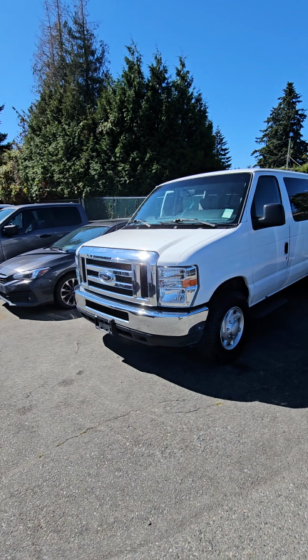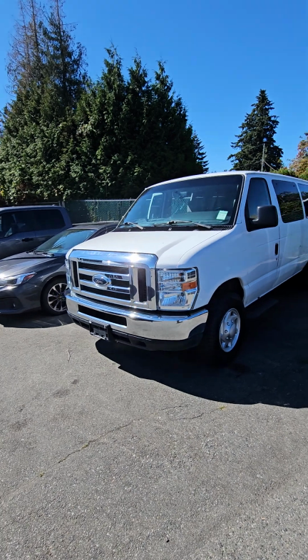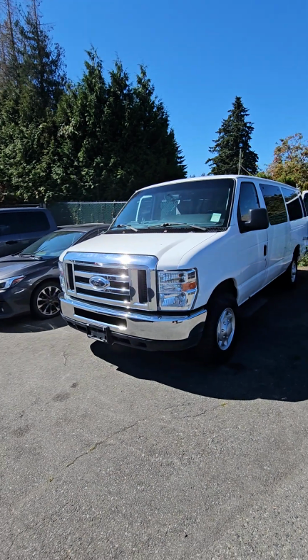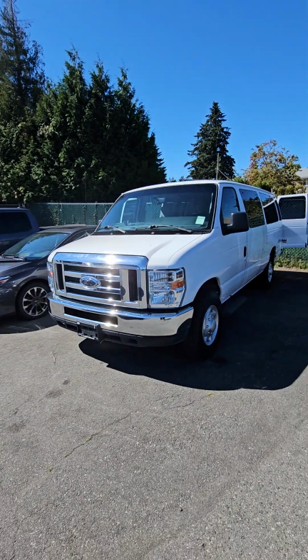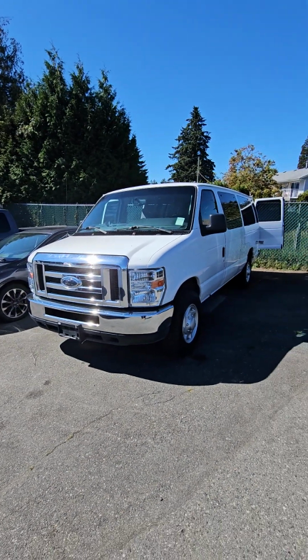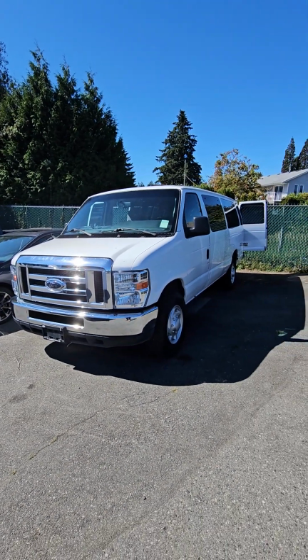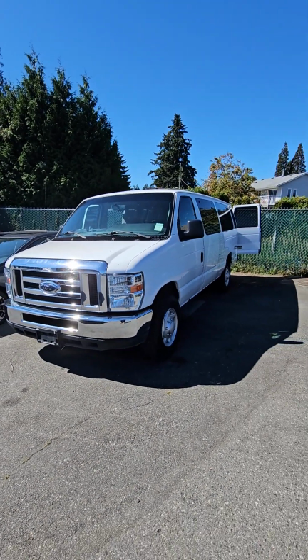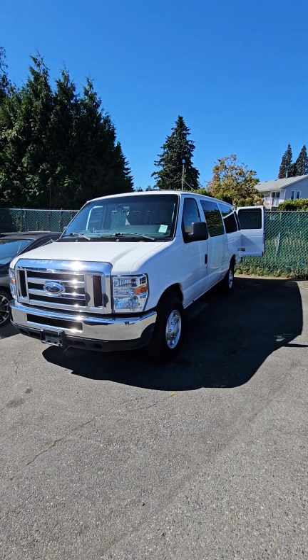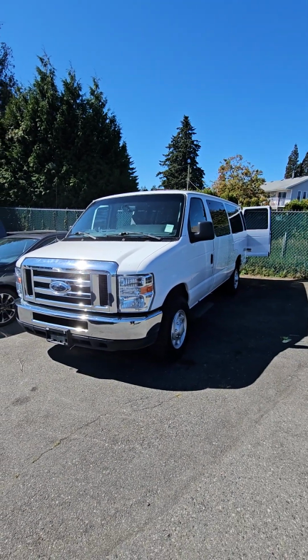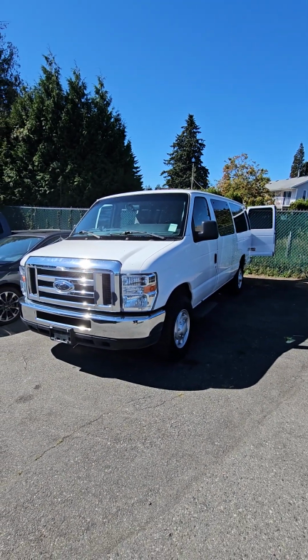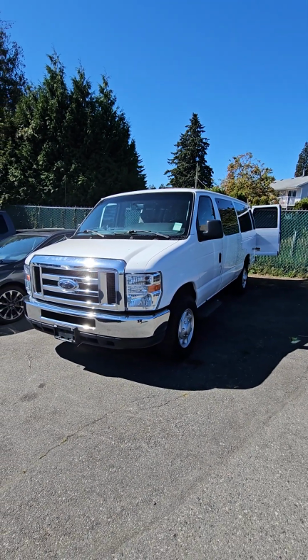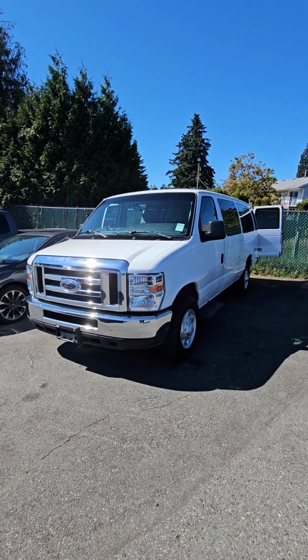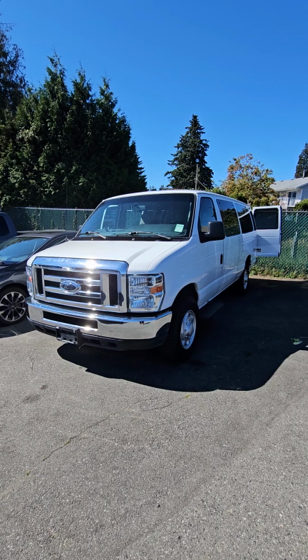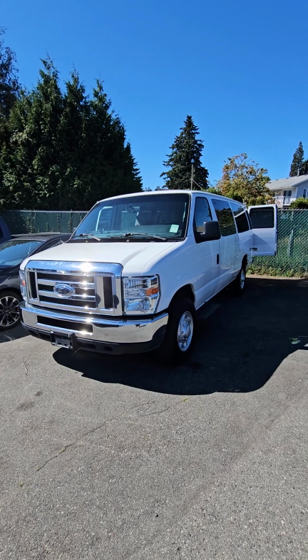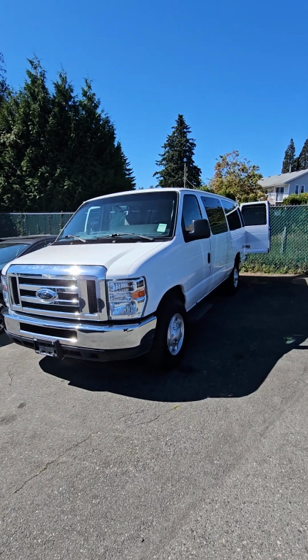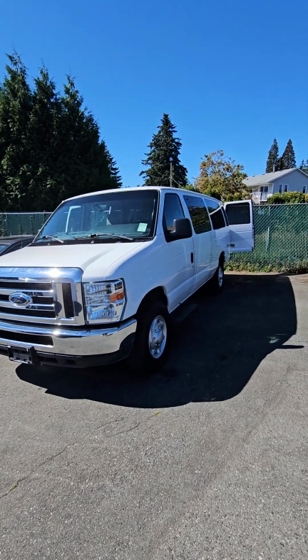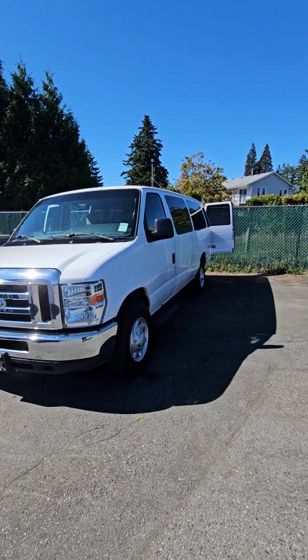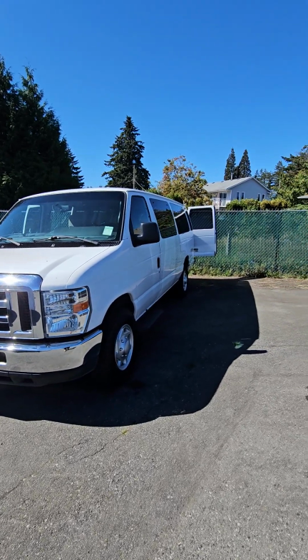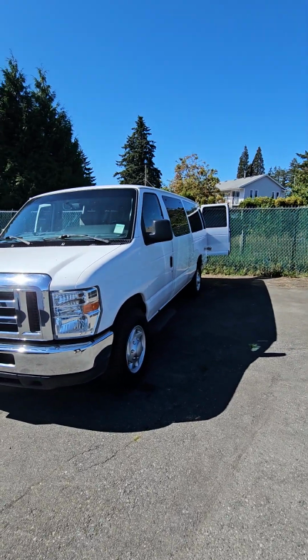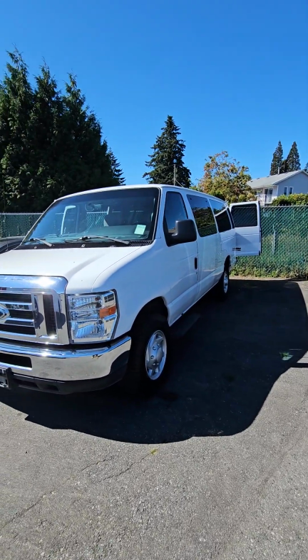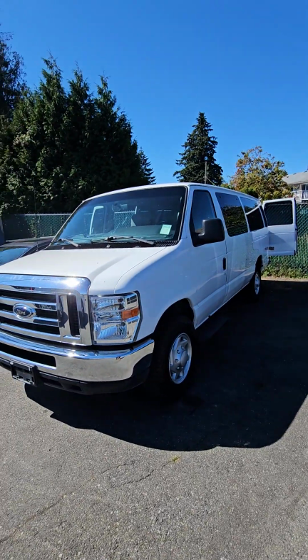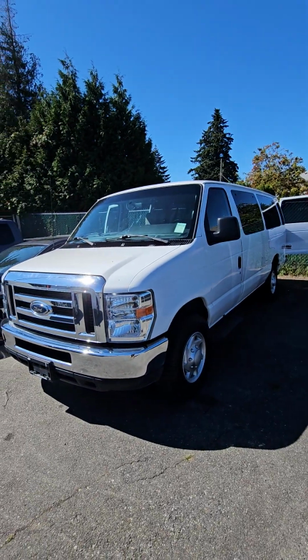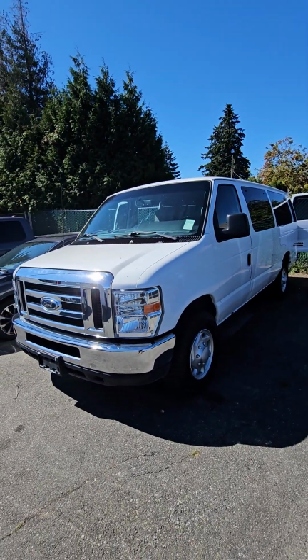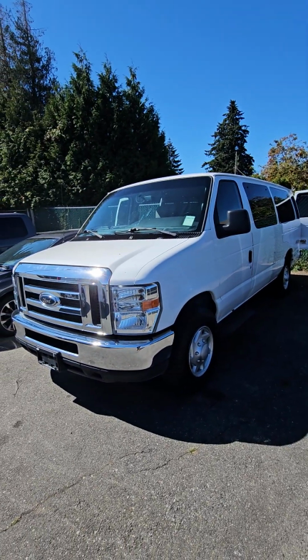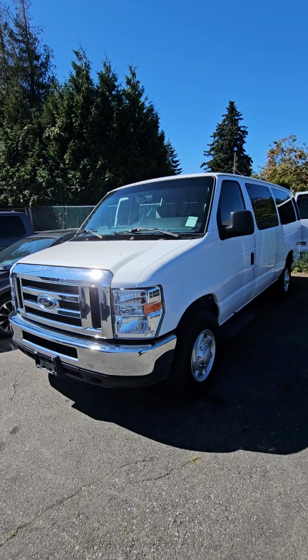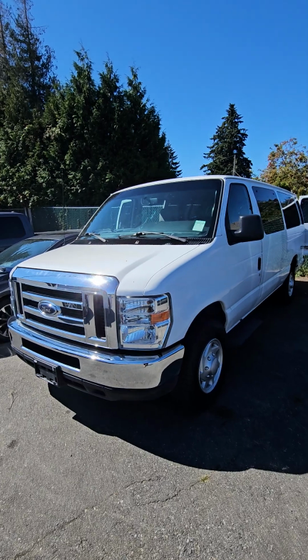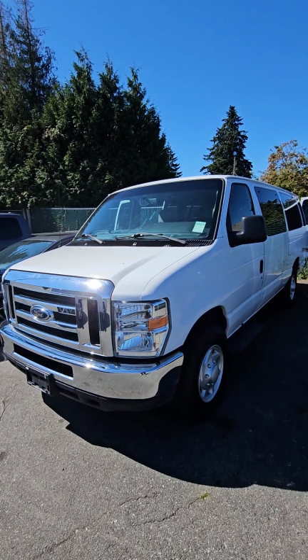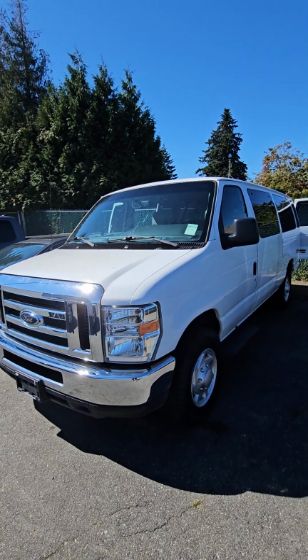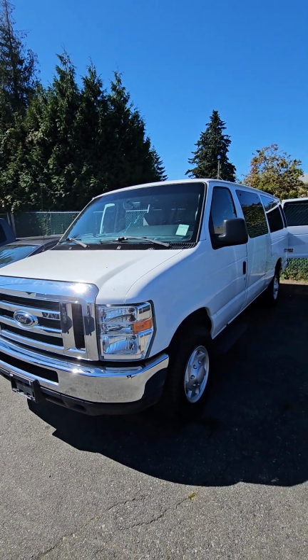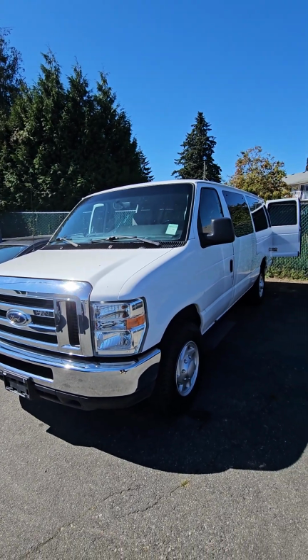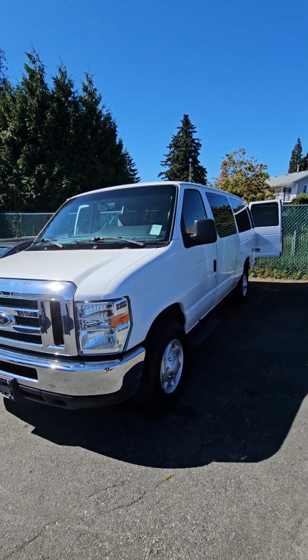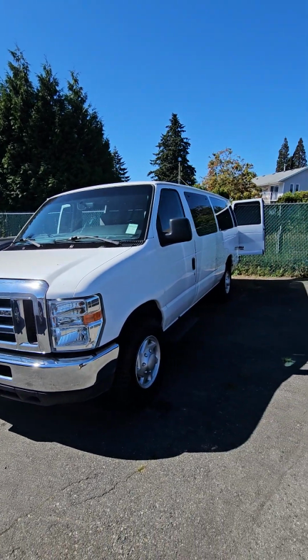Hey guys, Masha, I know that you and Matthew are pretty busy, so I thought it'd be better just to send you a quick video of the bus — van, whatever you want to call it. 2013 Econoline, 187,000 kilometers, so very low kilometers.